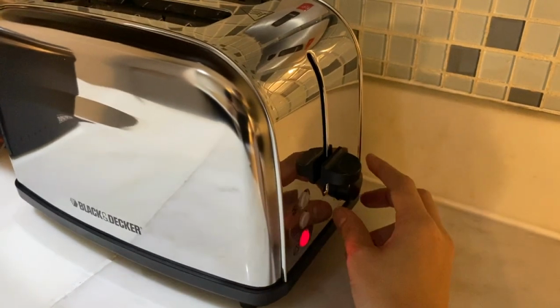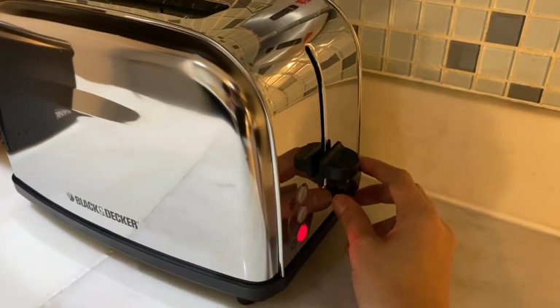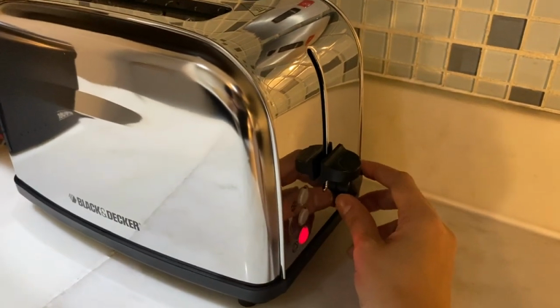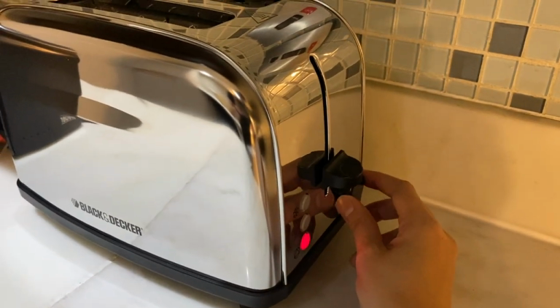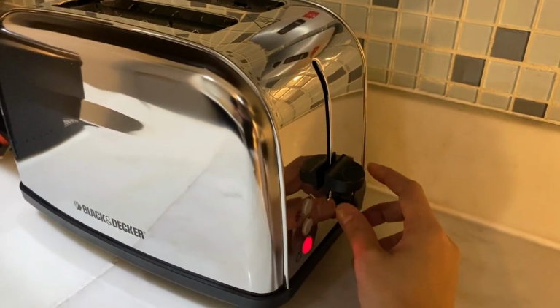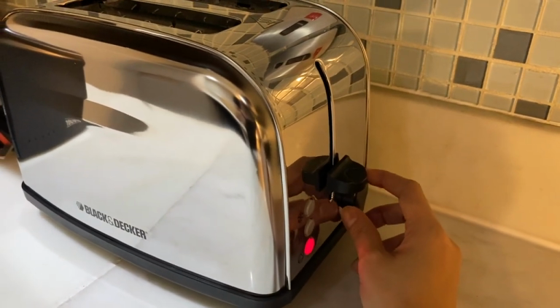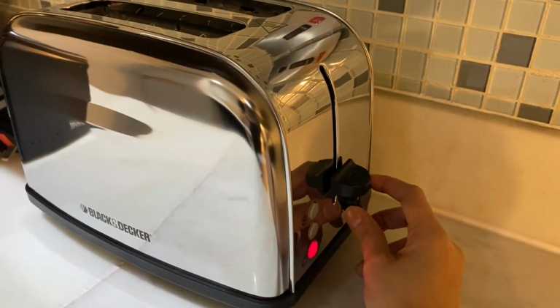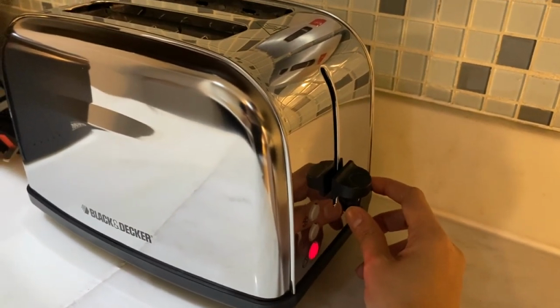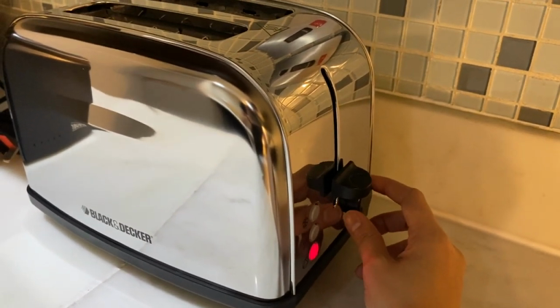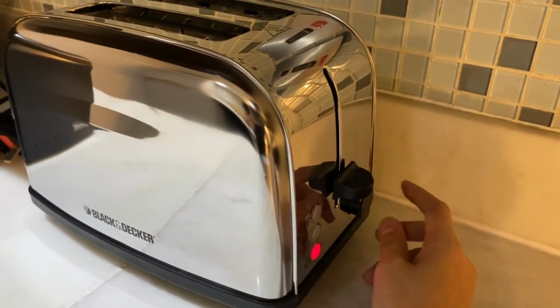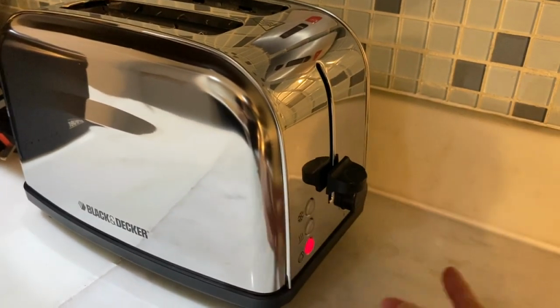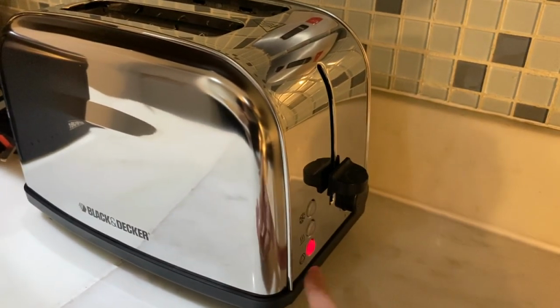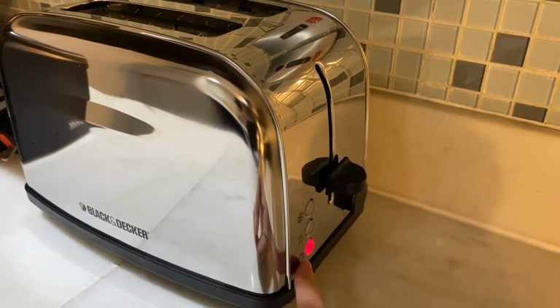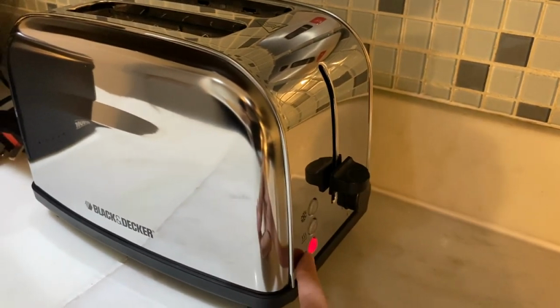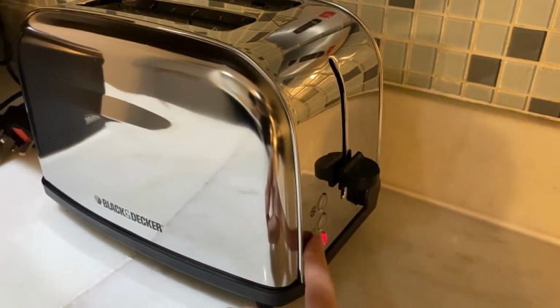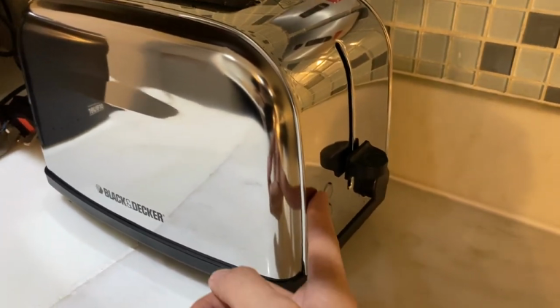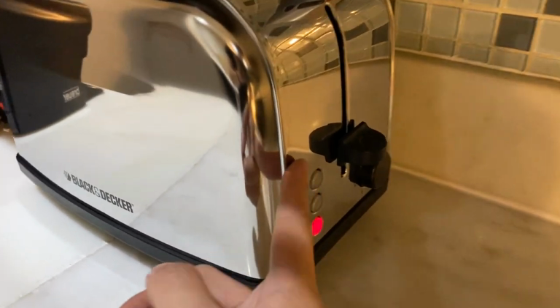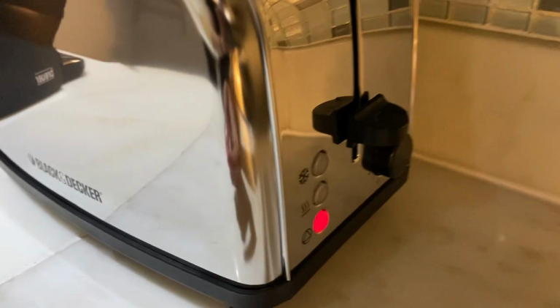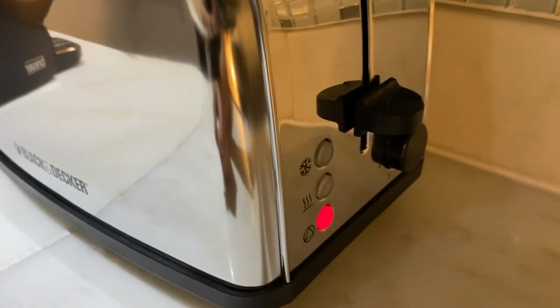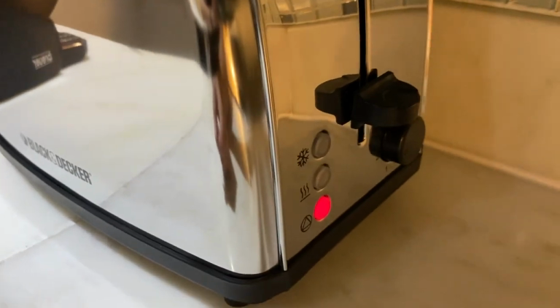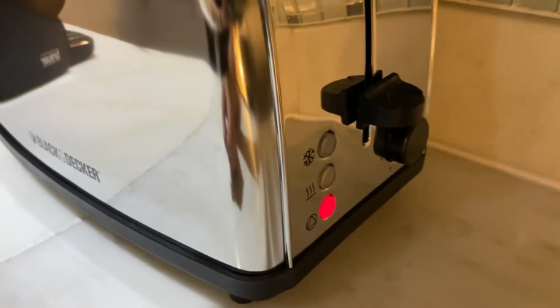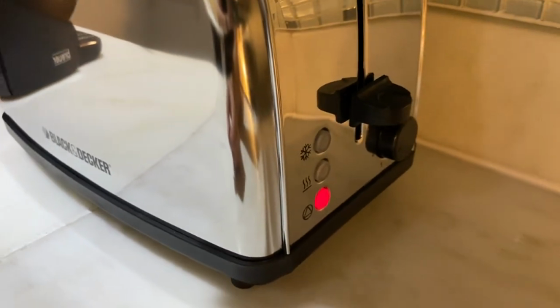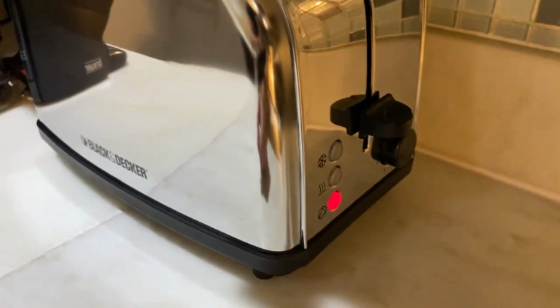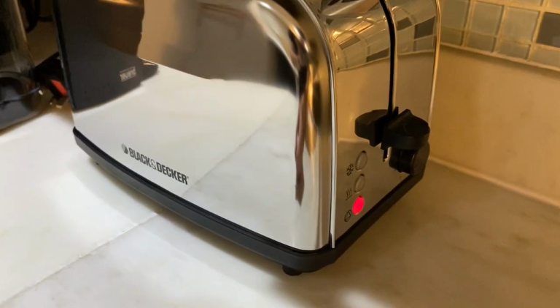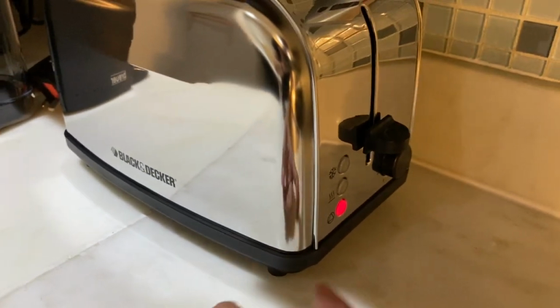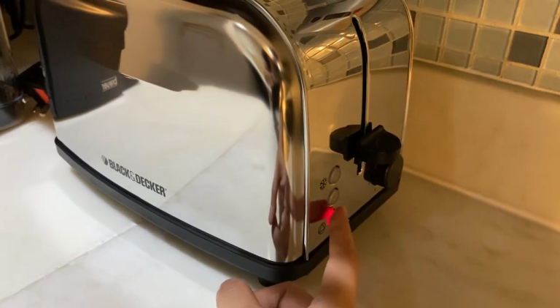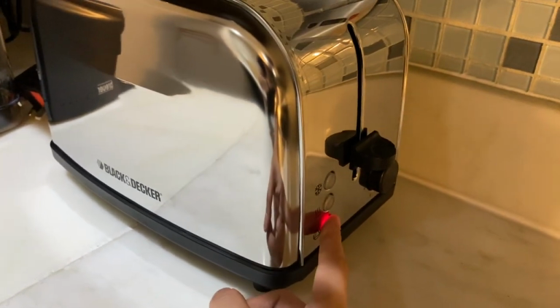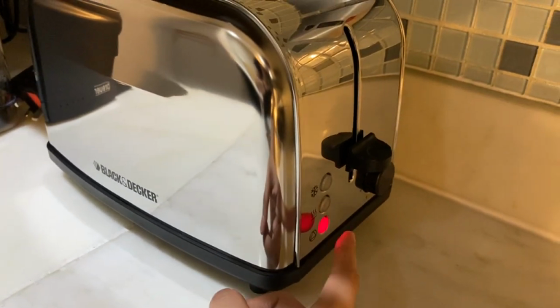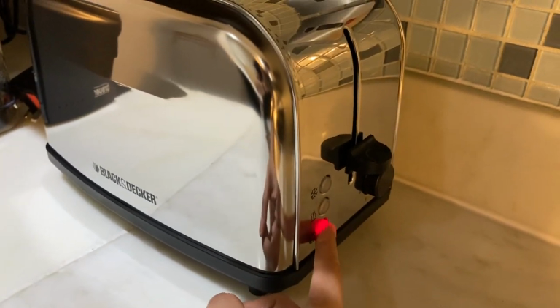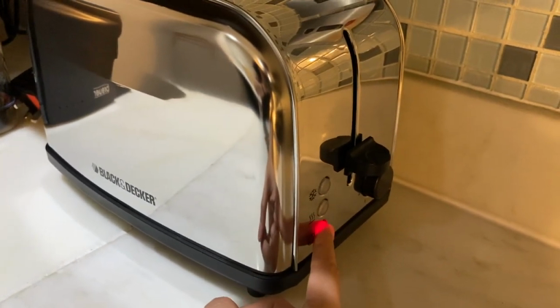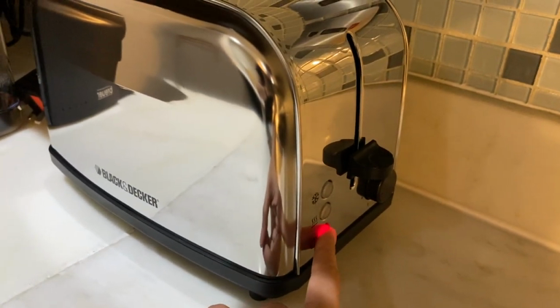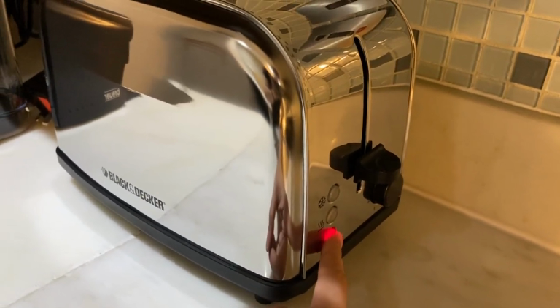Twist this knob for browning control. You can also press these buttons right here for programs. Press this button right here to cancel.